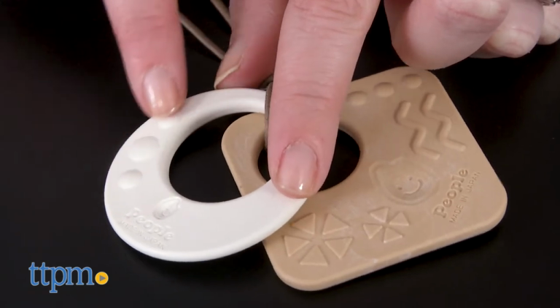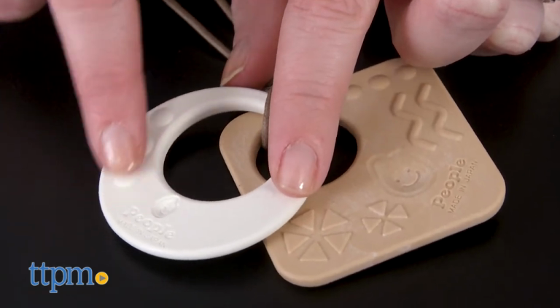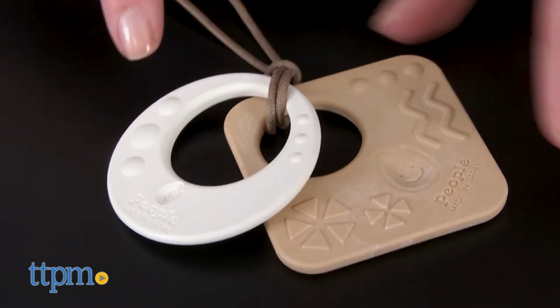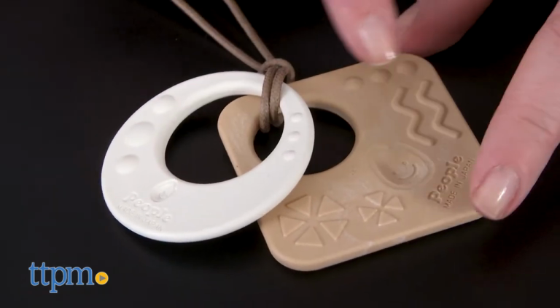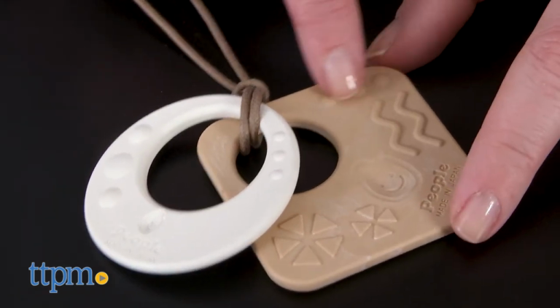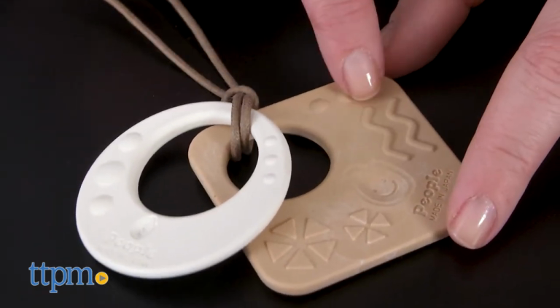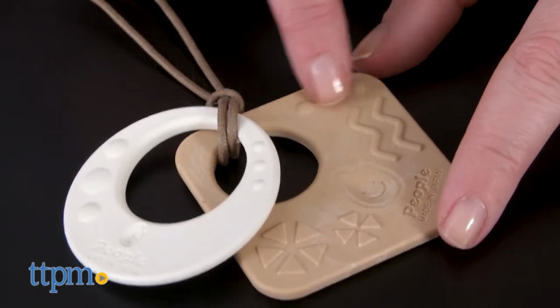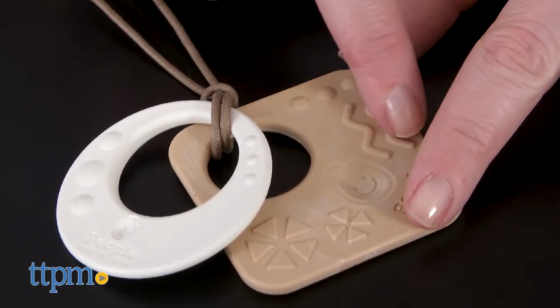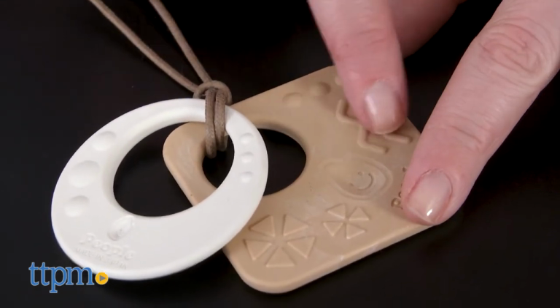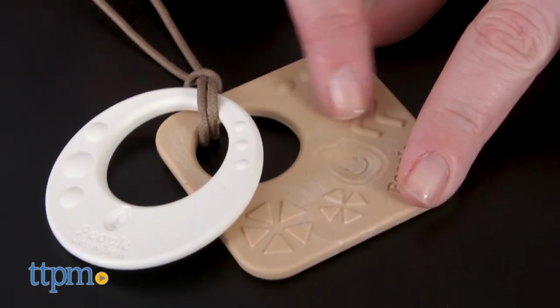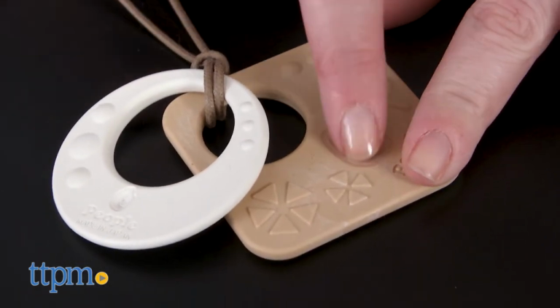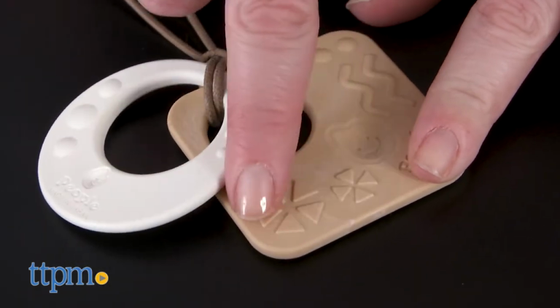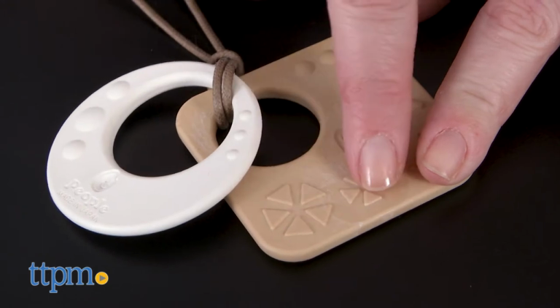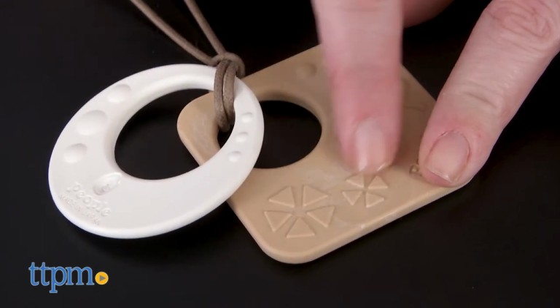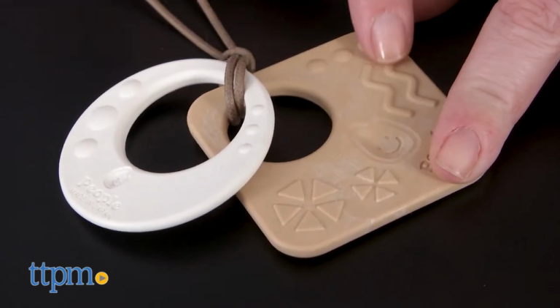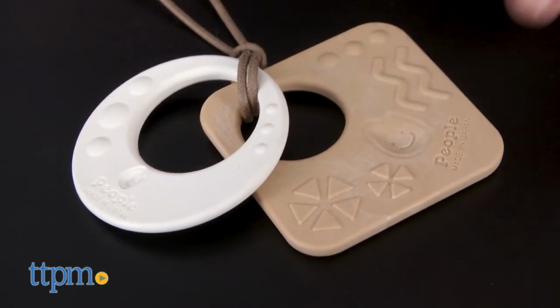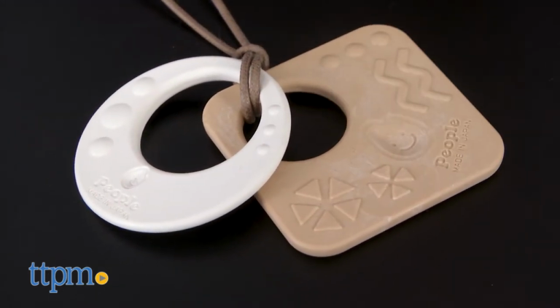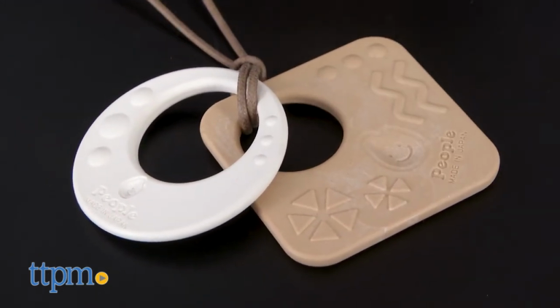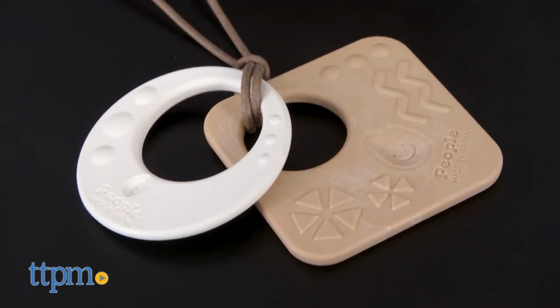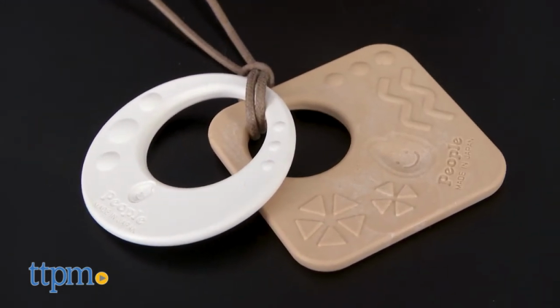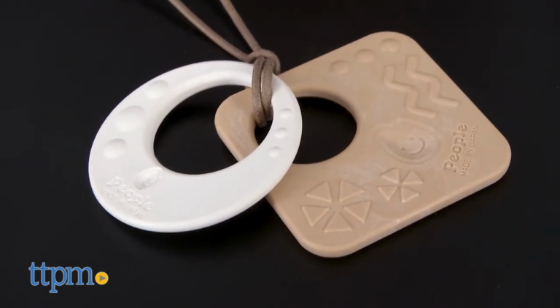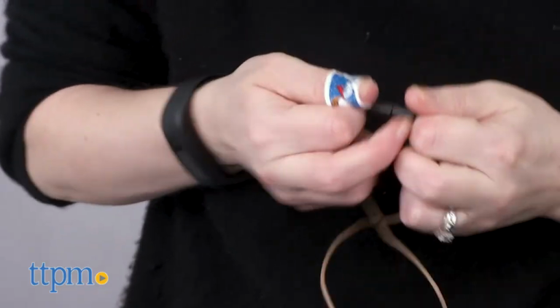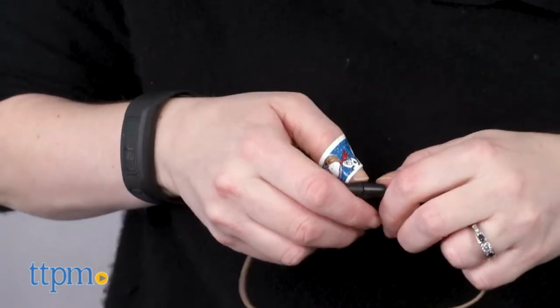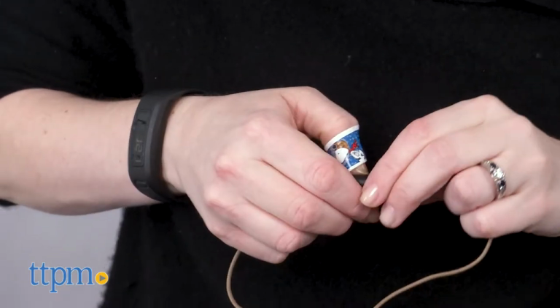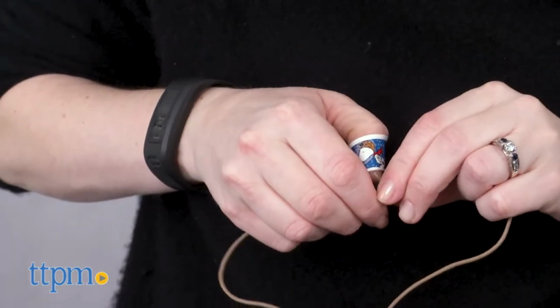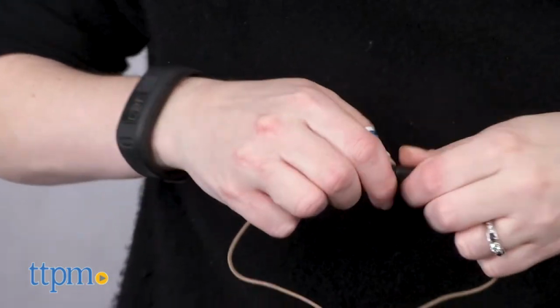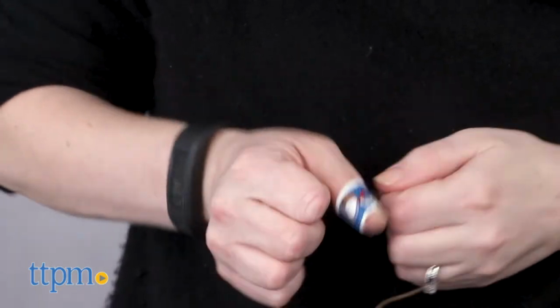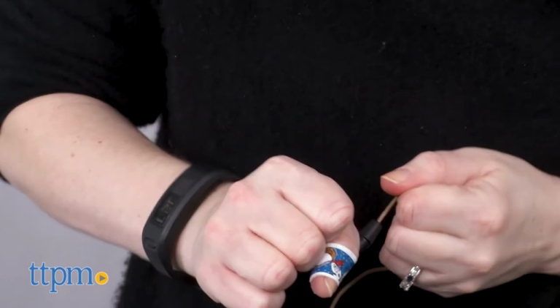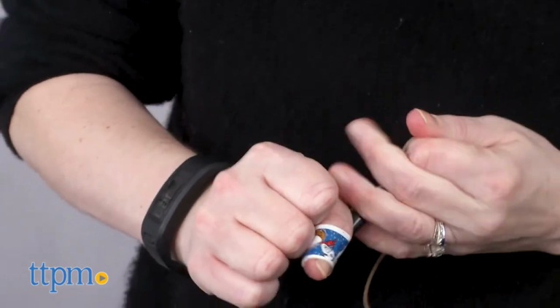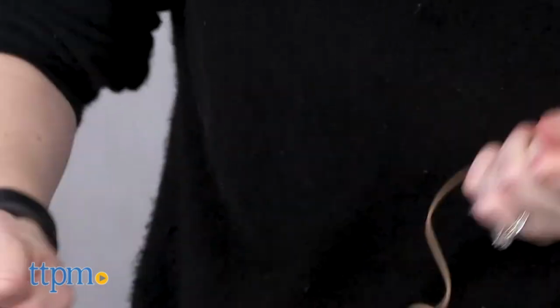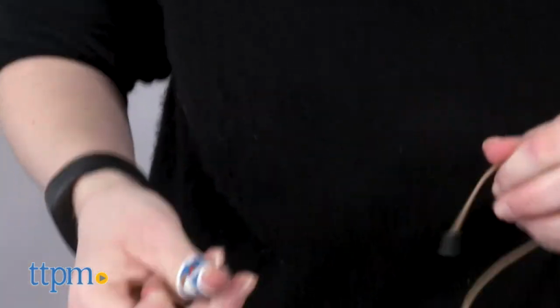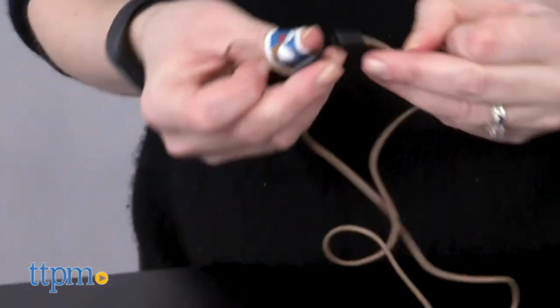Mom can wear the circle on top or switch the order and wear the square on top. First and foremost, the eco-friendly aspect of Moshi Teething Jewelry will certainly appeal to parents who are concerned about what their babies are putting in their mouths.